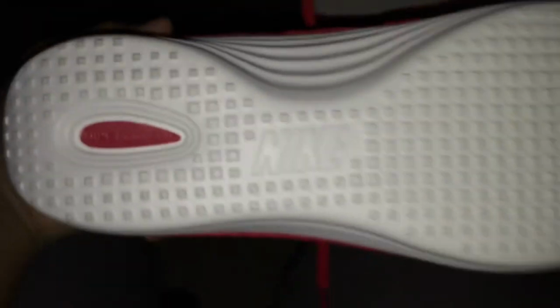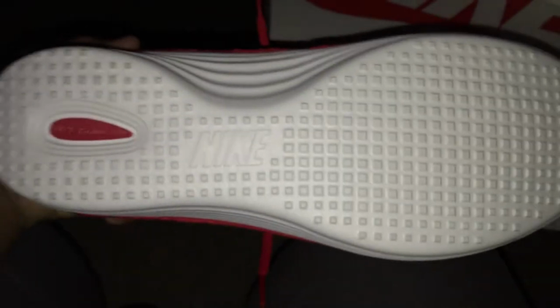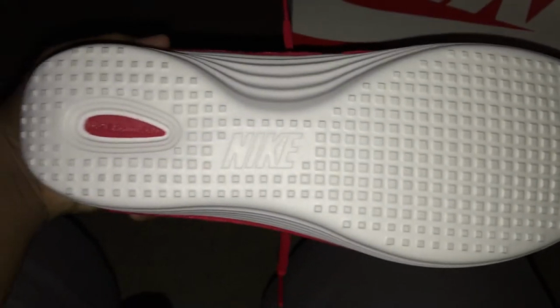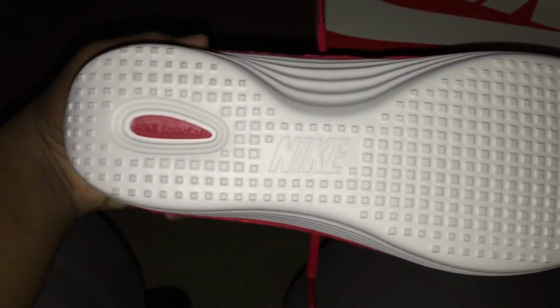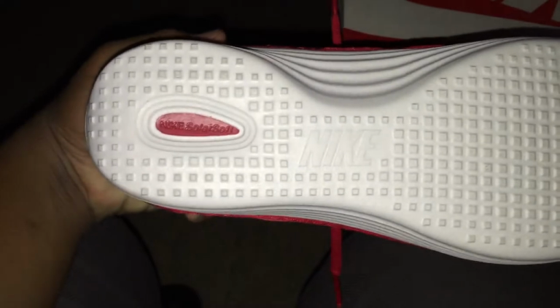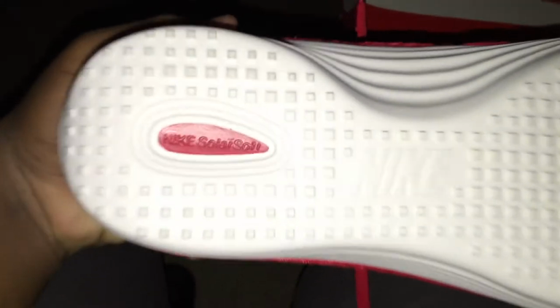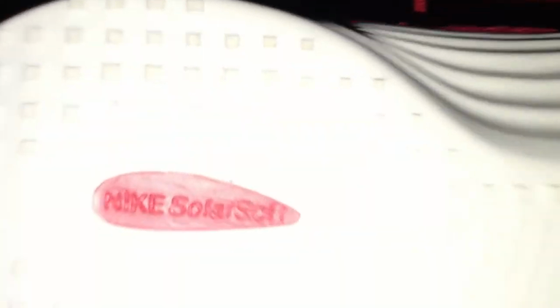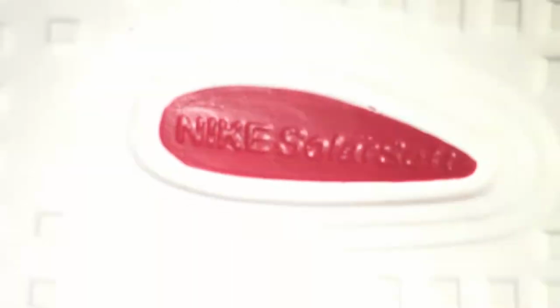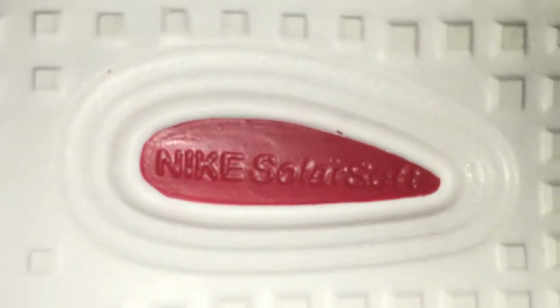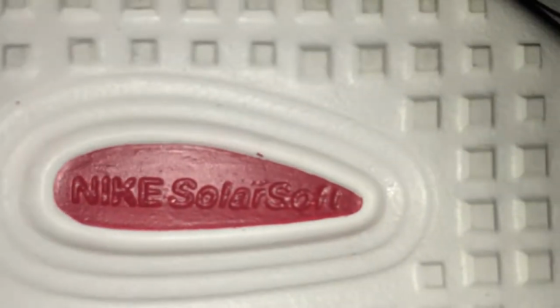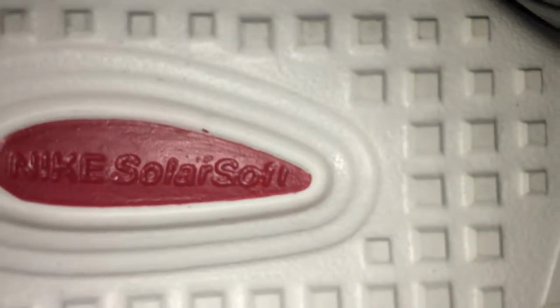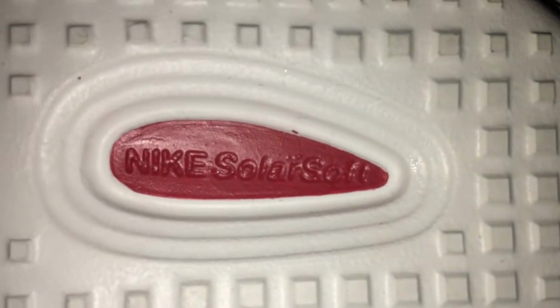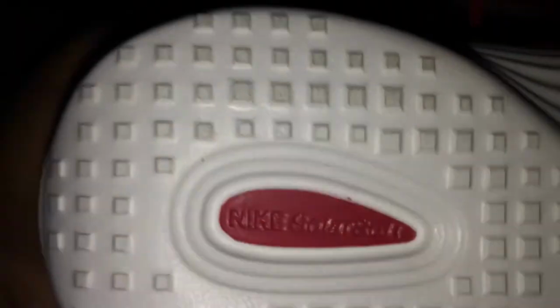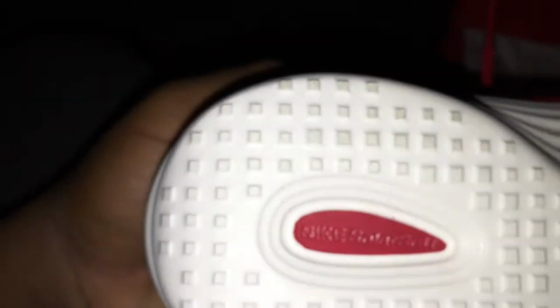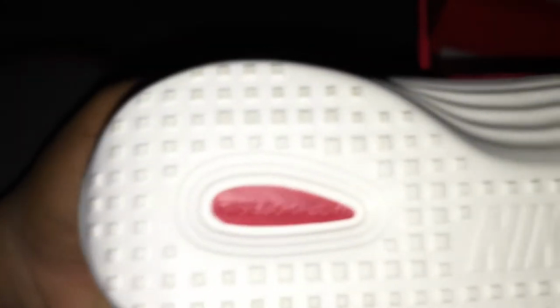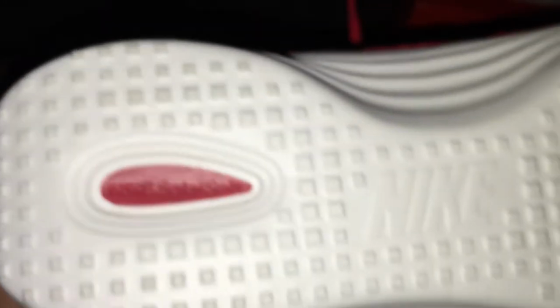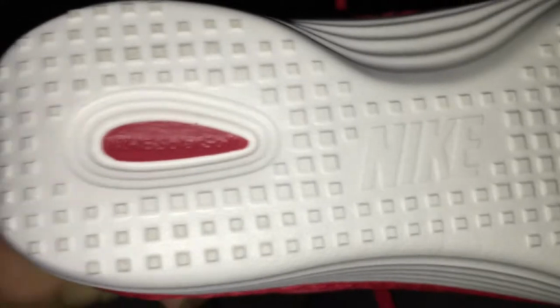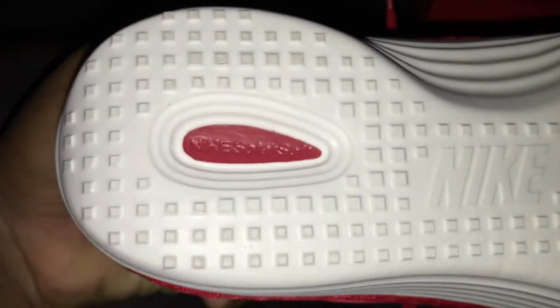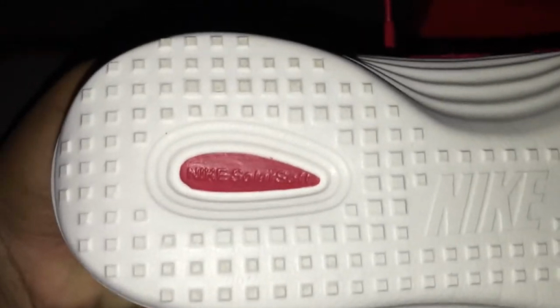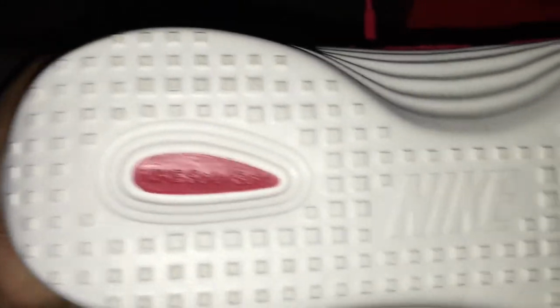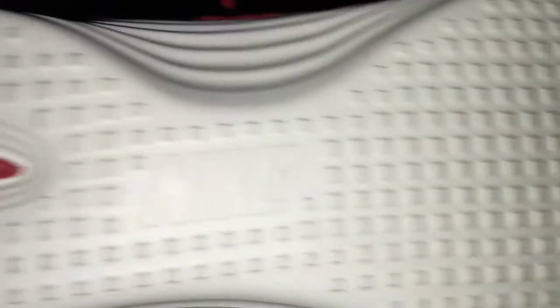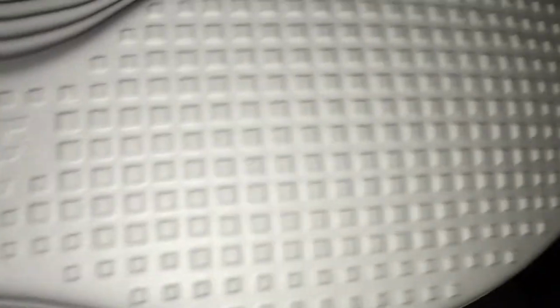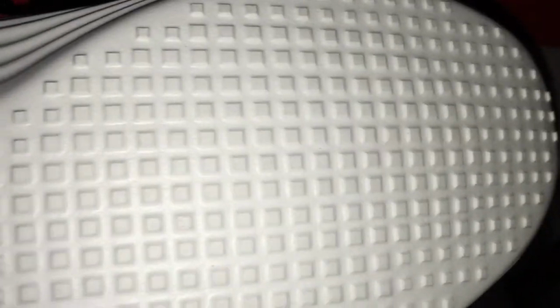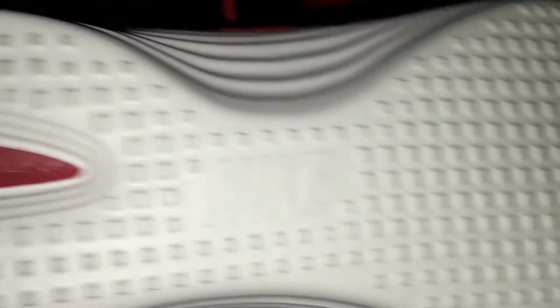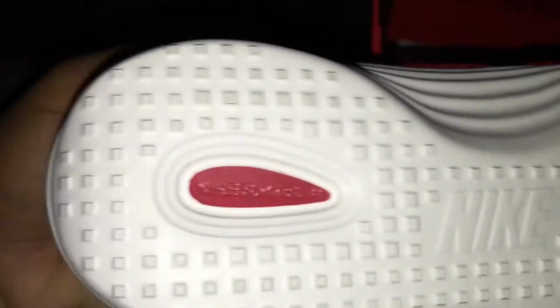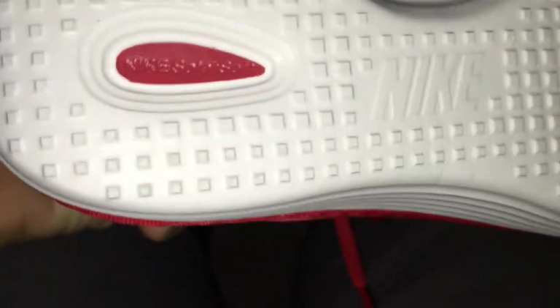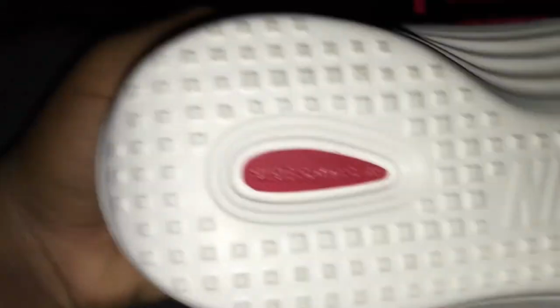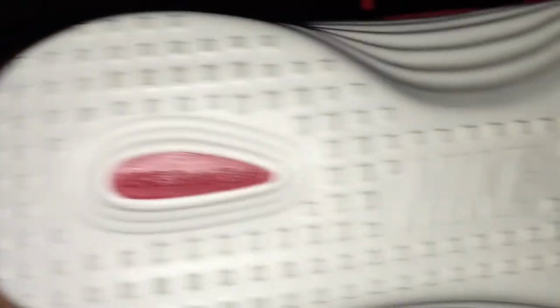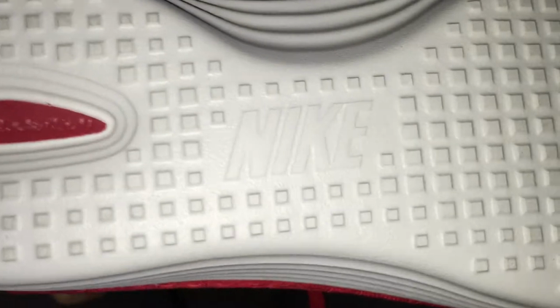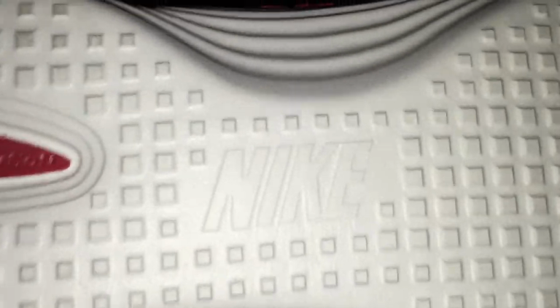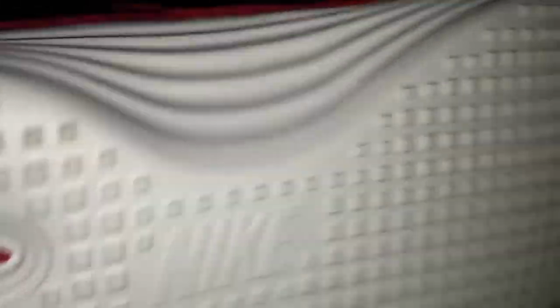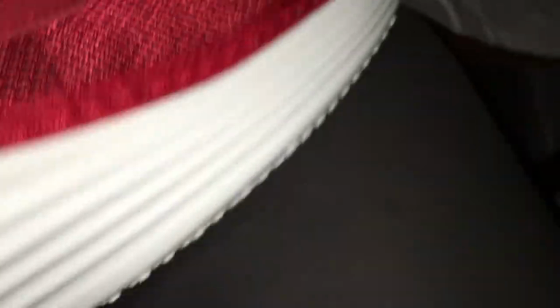On the bottom of the shoe, you have Nike solar soft in that red. And on the bottom of the shoe, you have the white bottom, which is simple squares with that Nike right there.